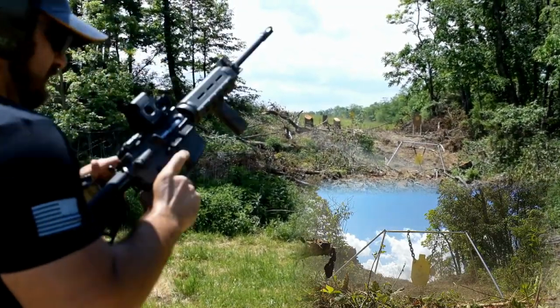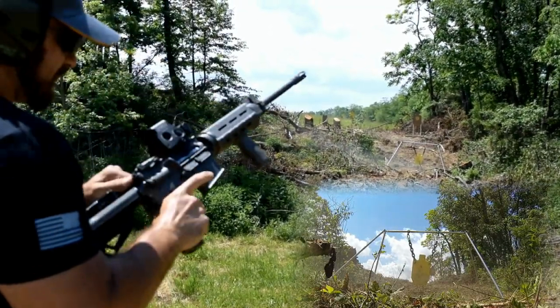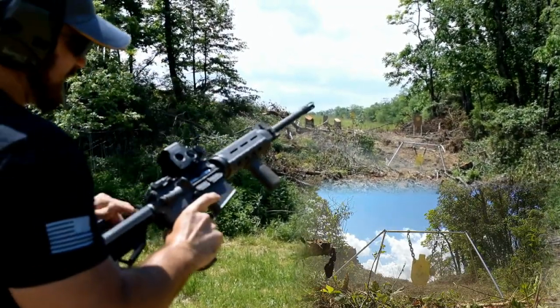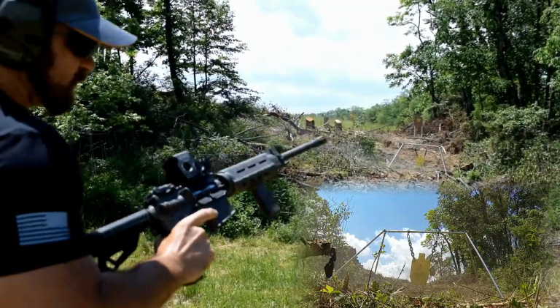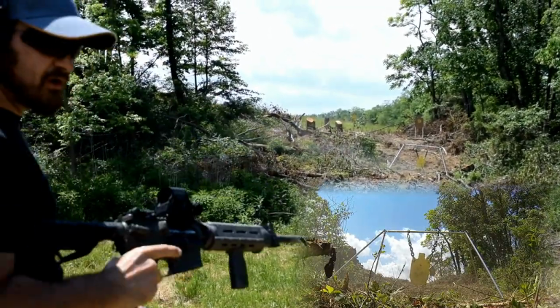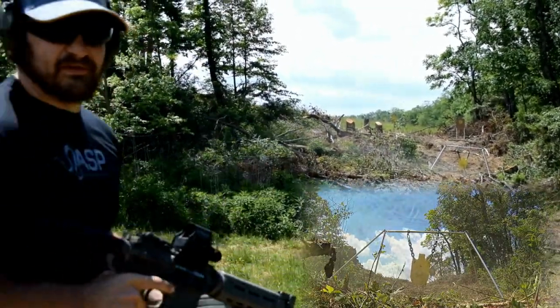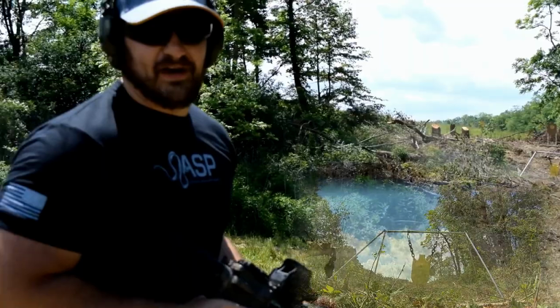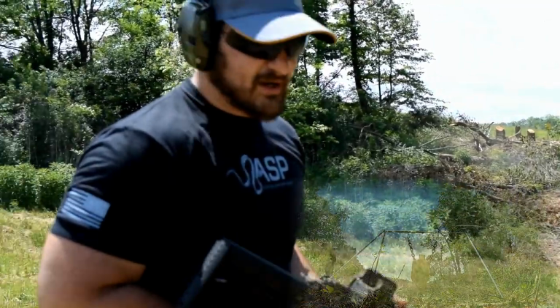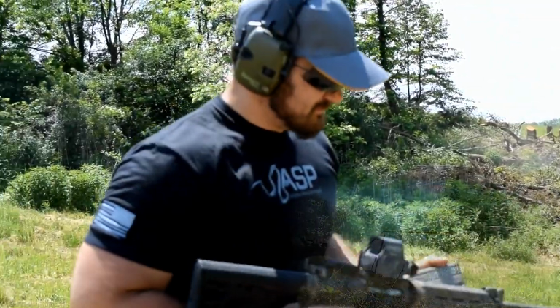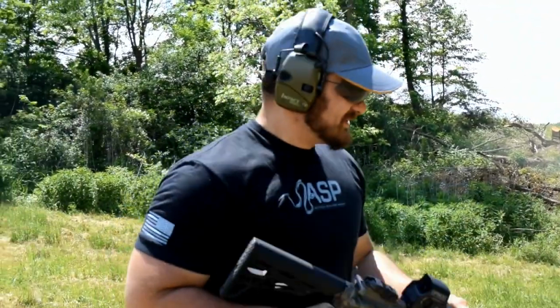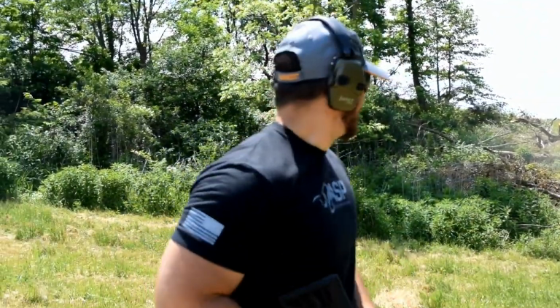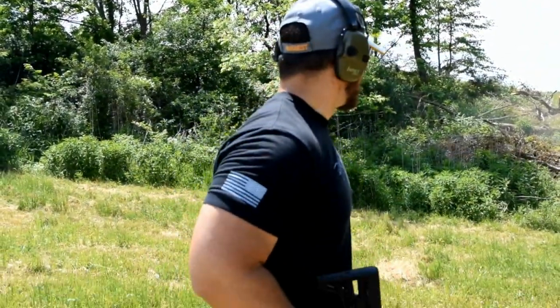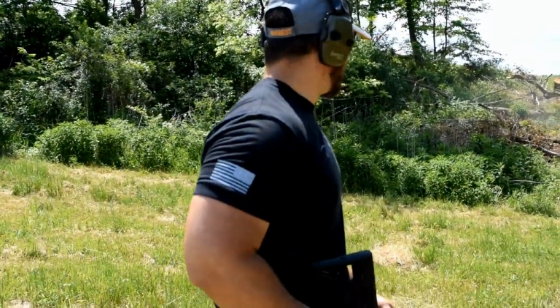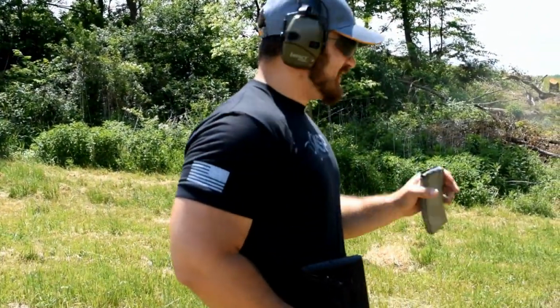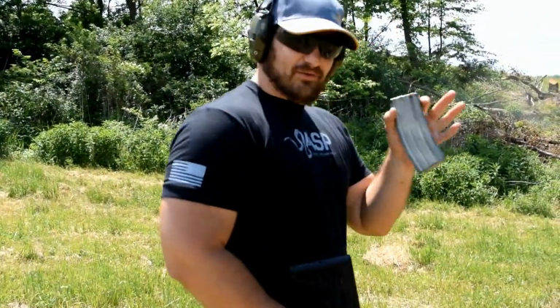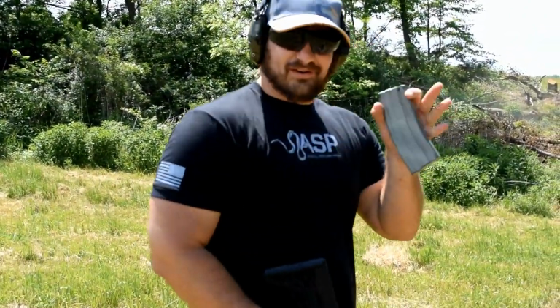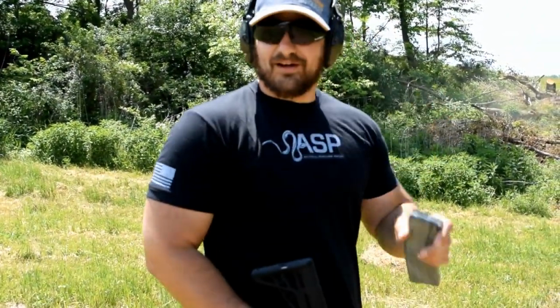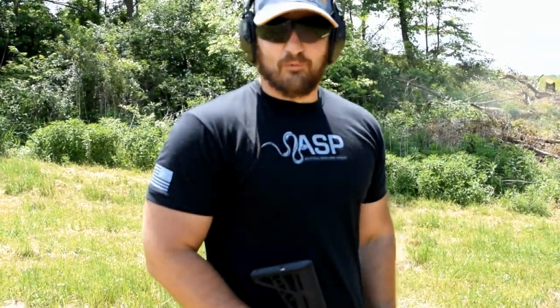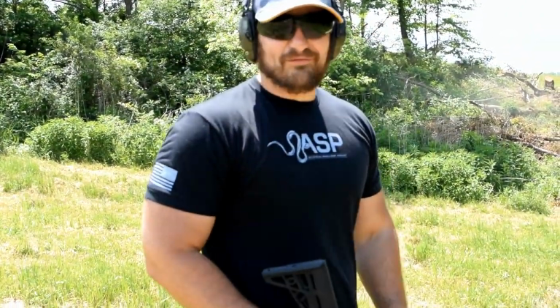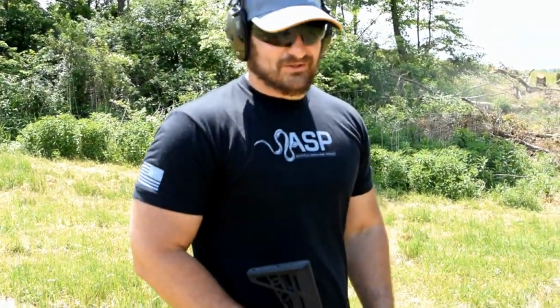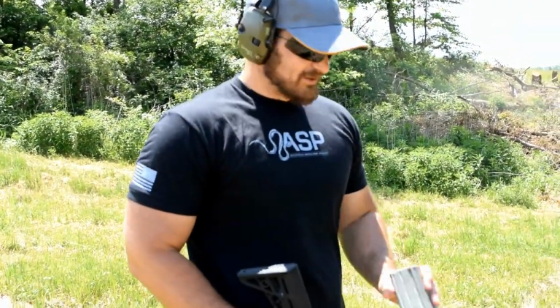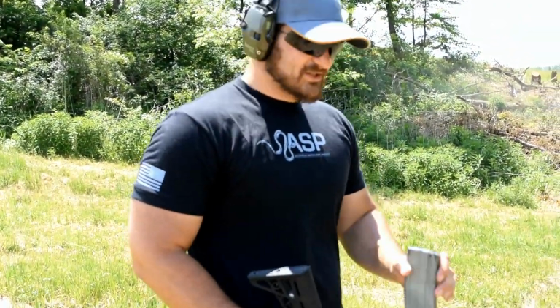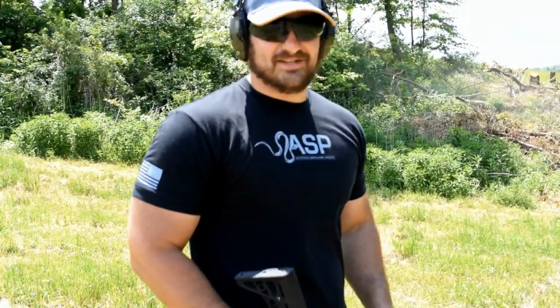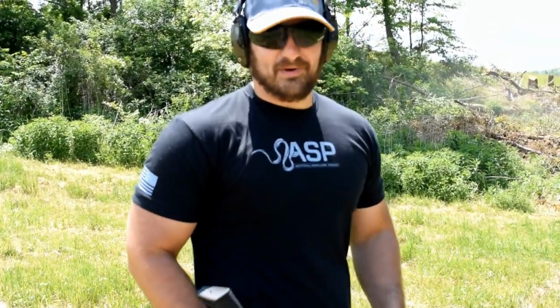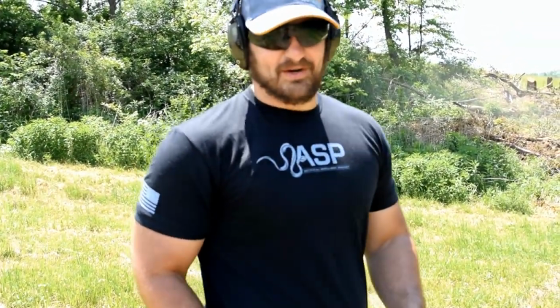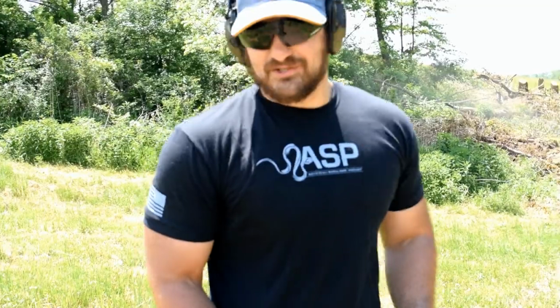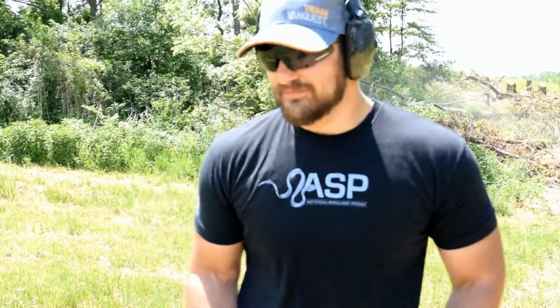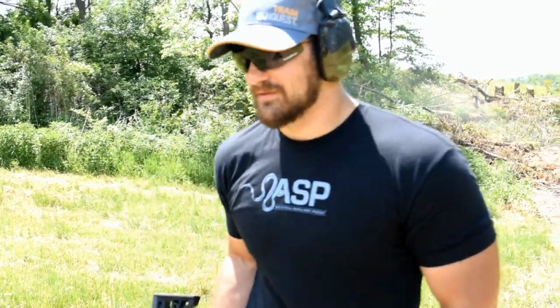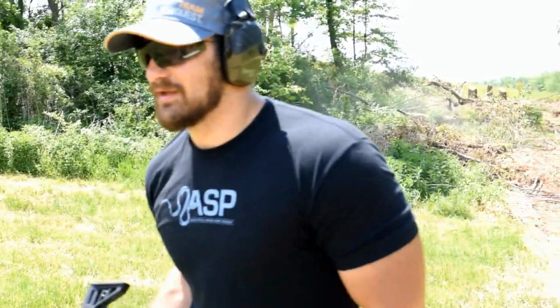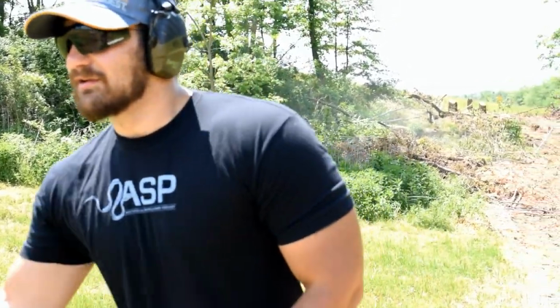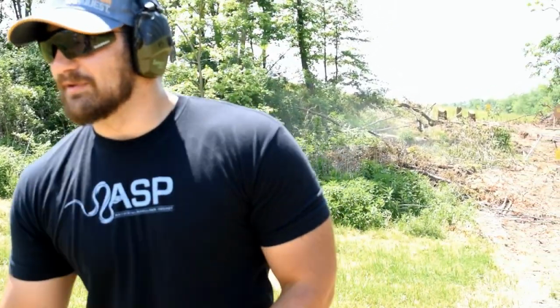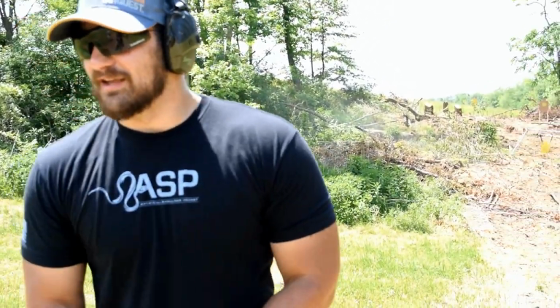Well, that Wolf Gold 55 grain doesn't even waver the target at all. Let's go ahead and step it up a notch and give me the AK.